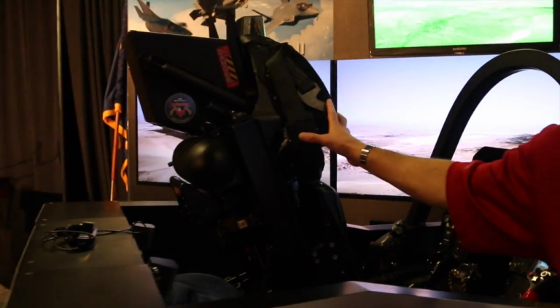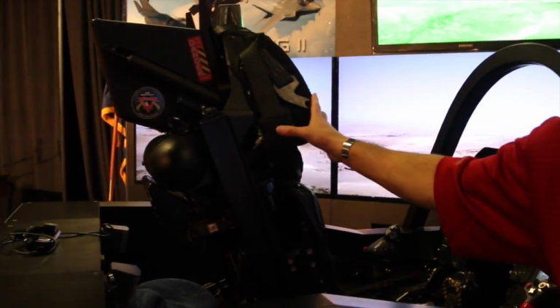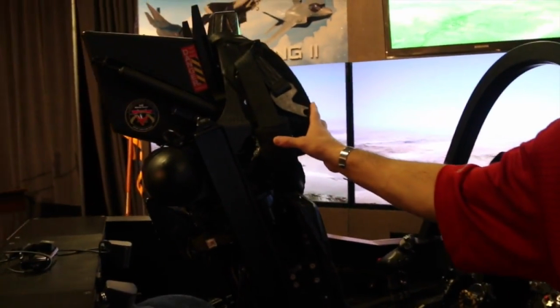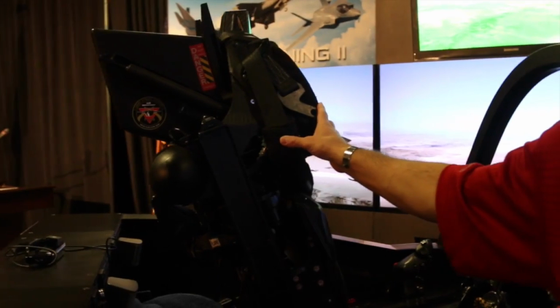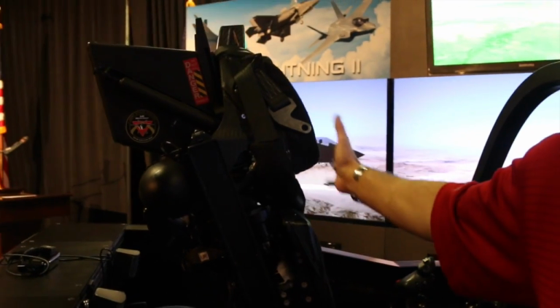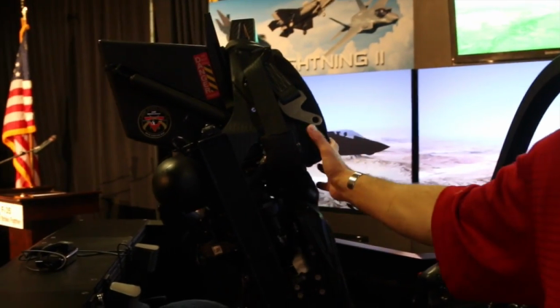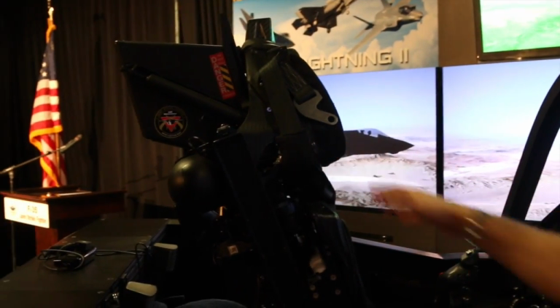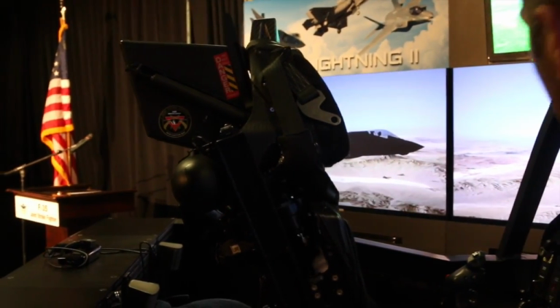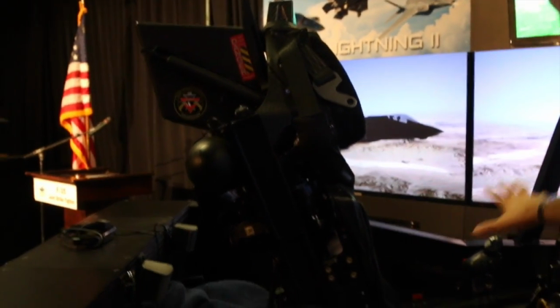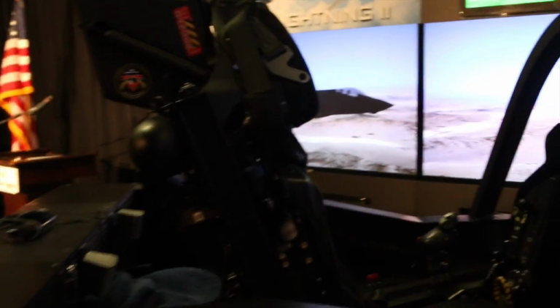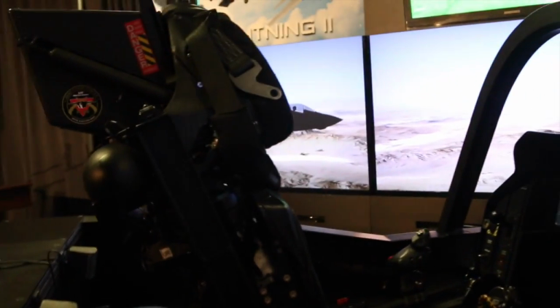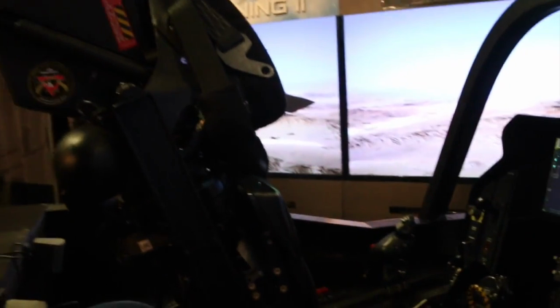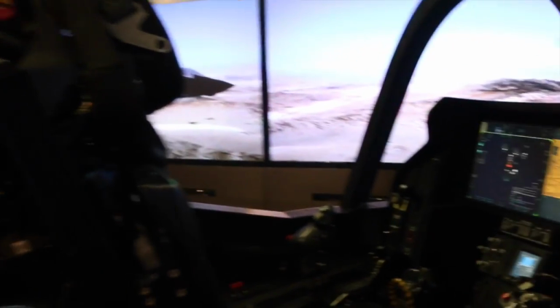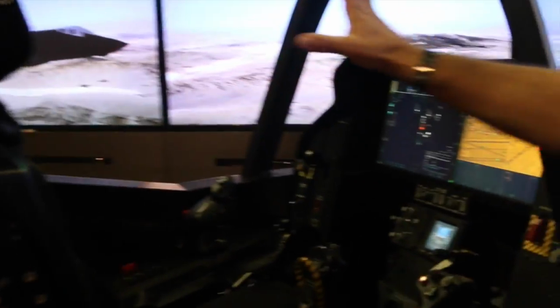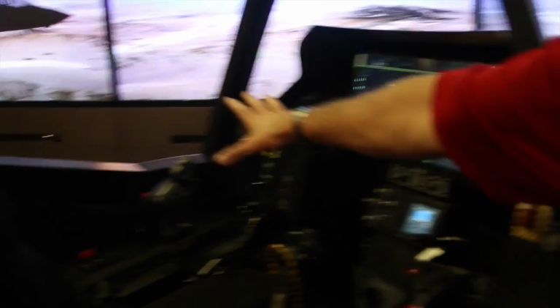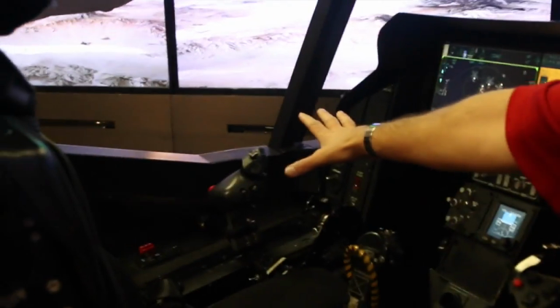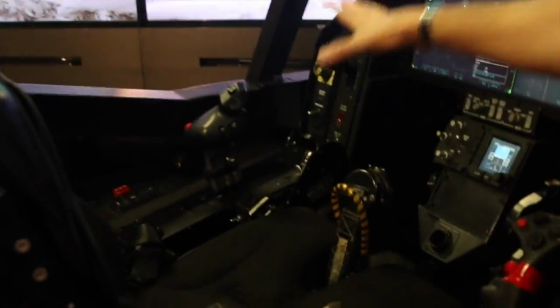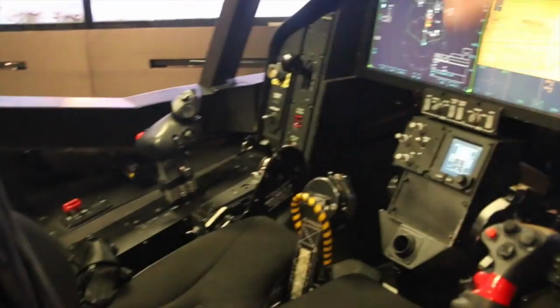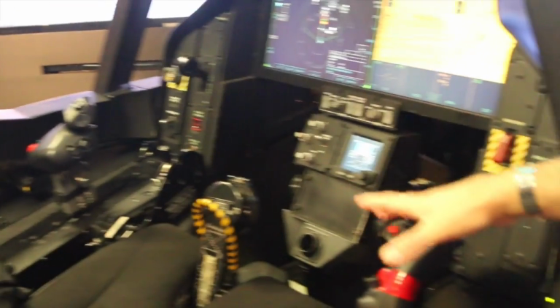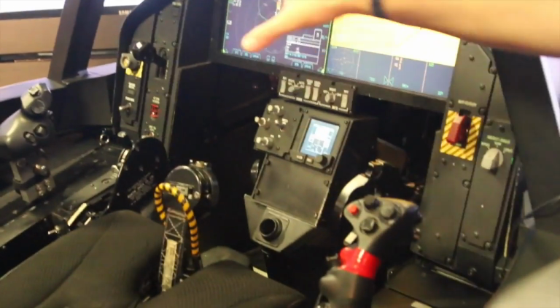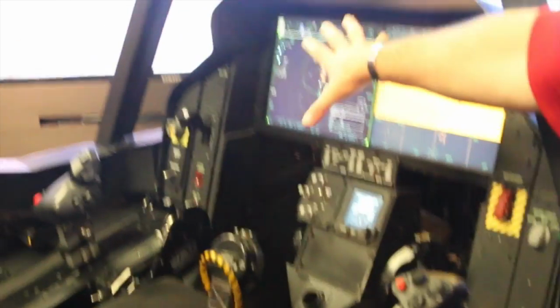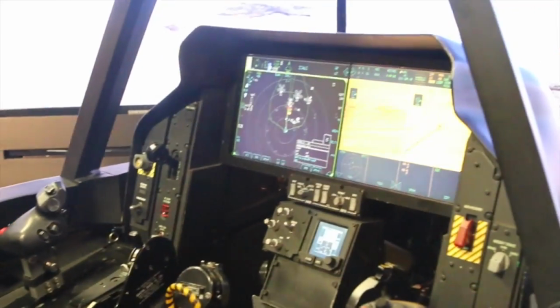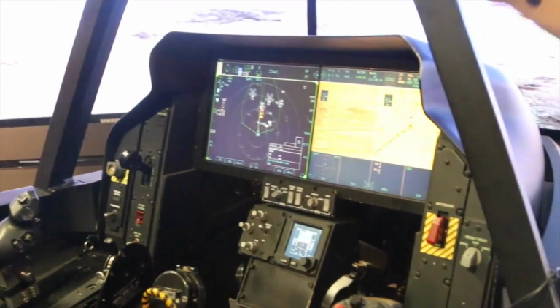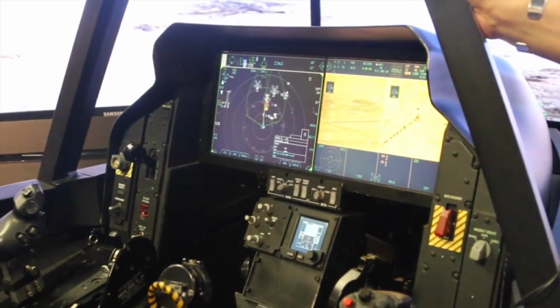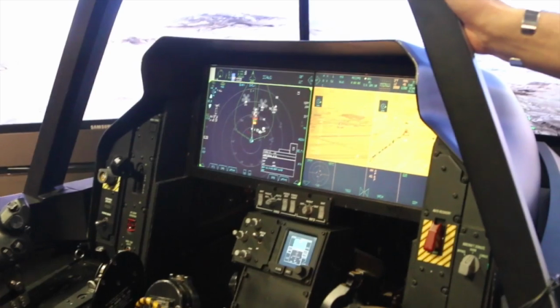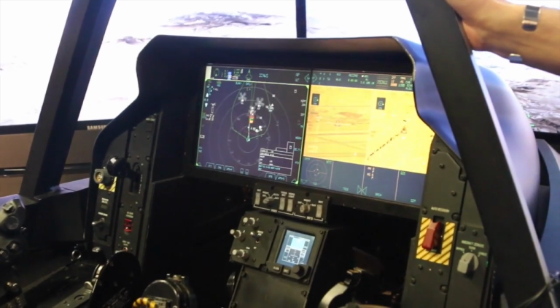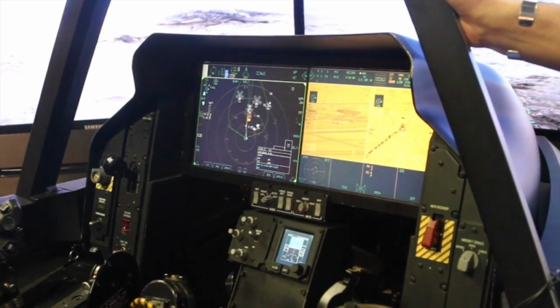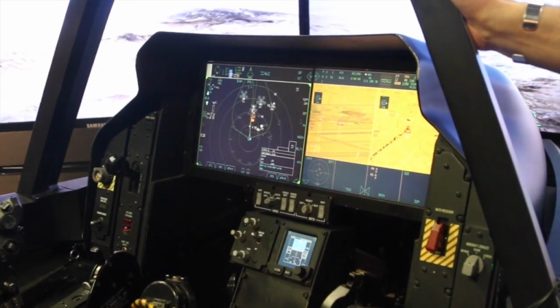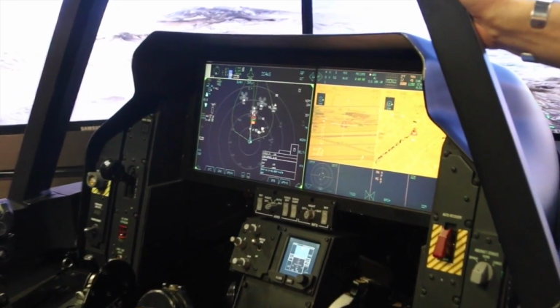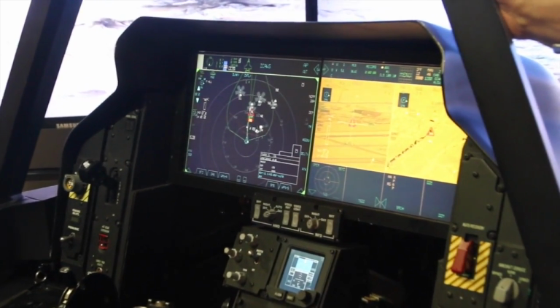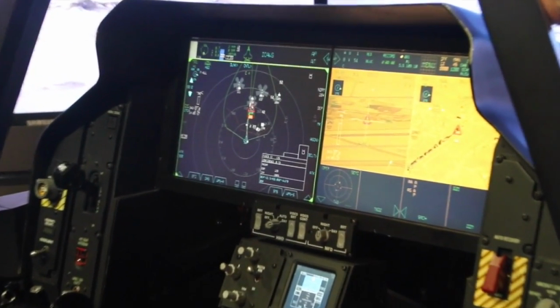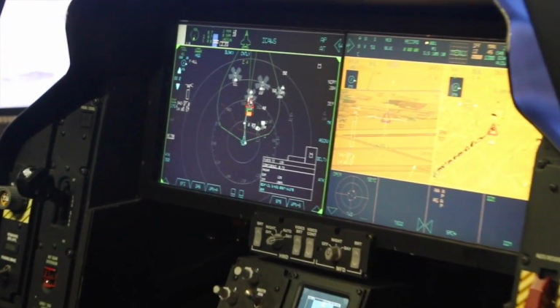We've since removed the rocket motors, so it is safe. But everything you see inside of the cockpit, including the throttle, the side-stick control, and the screens up front, are actually functioning just like they would in the aircraft itself.